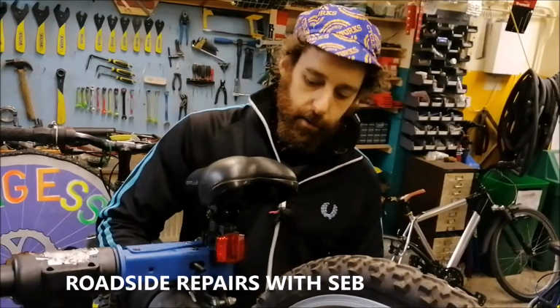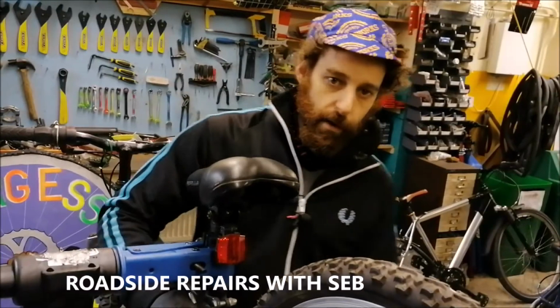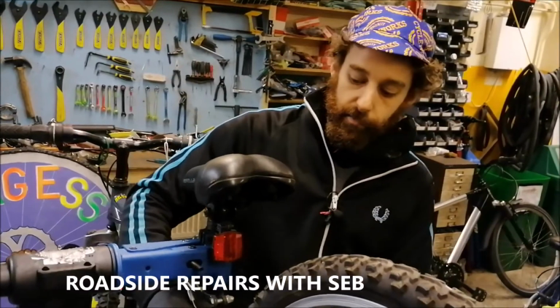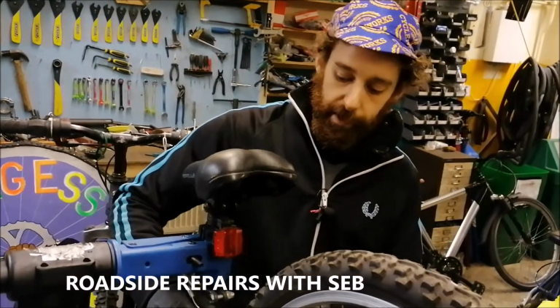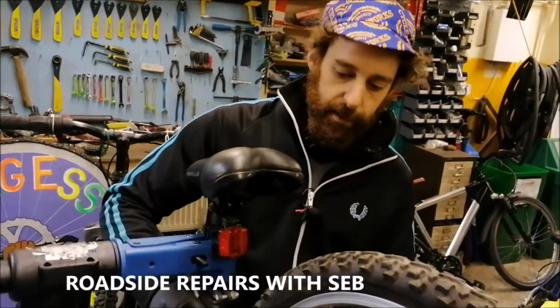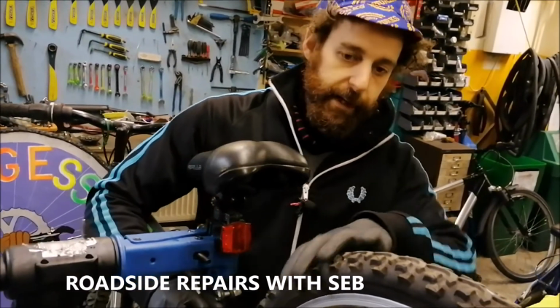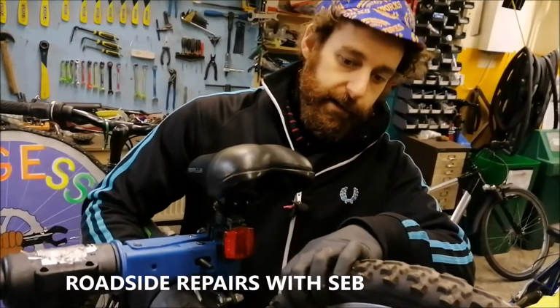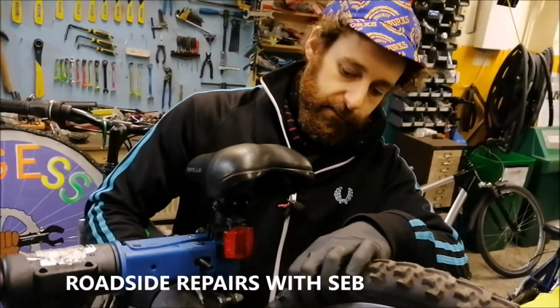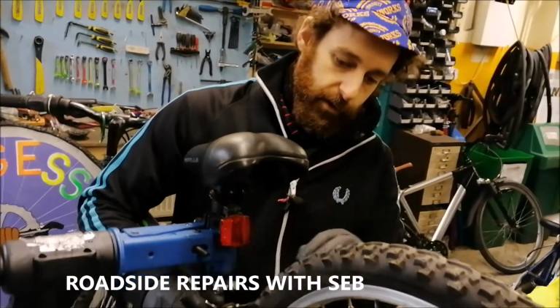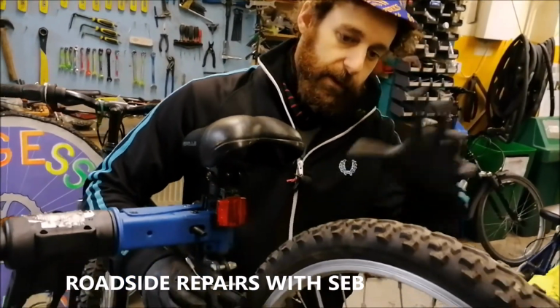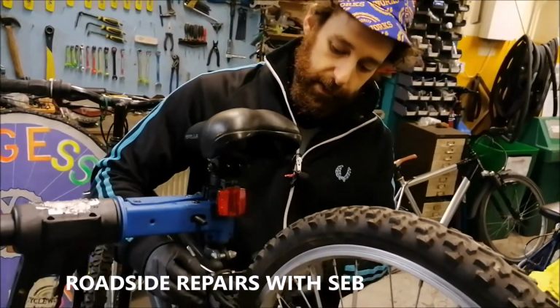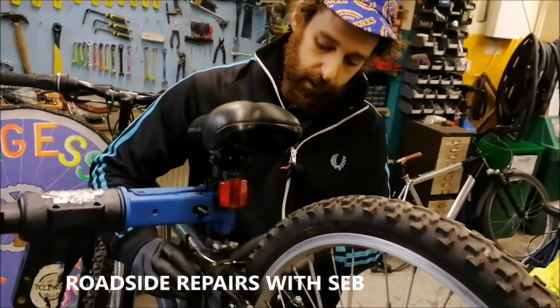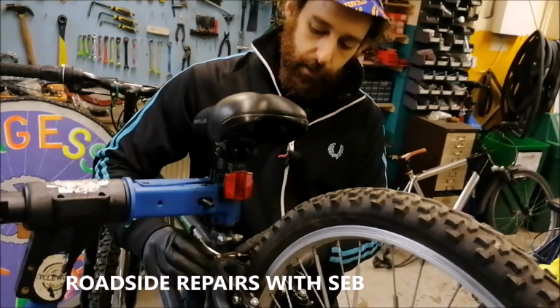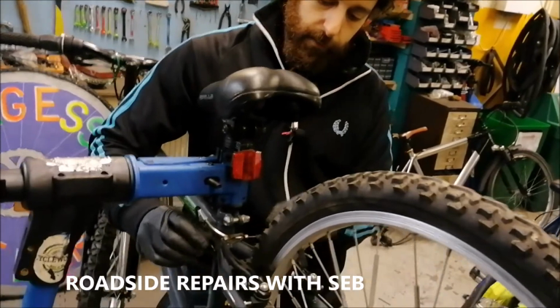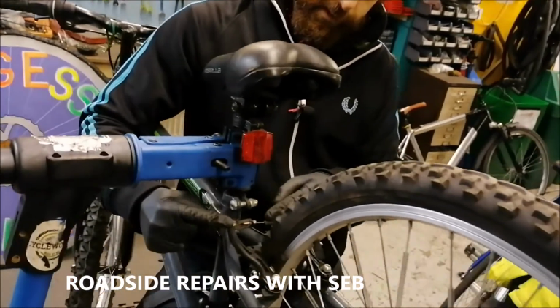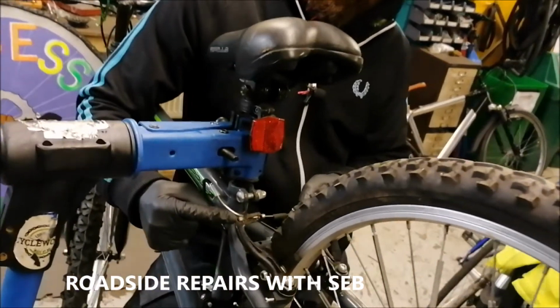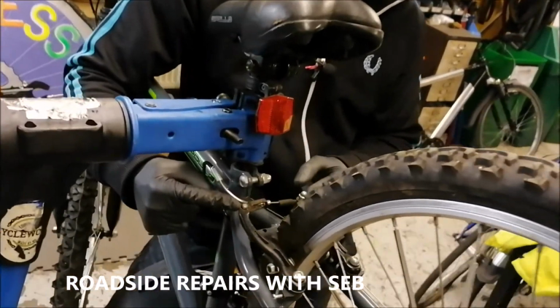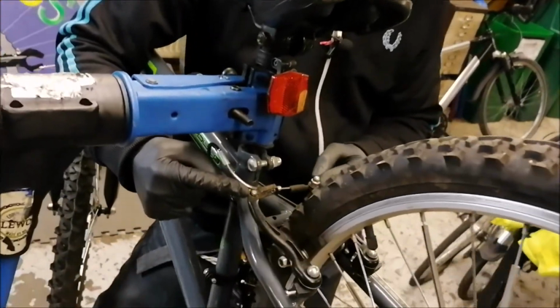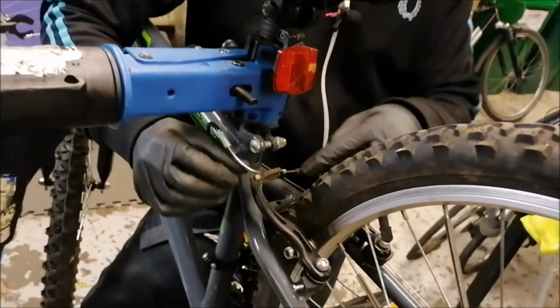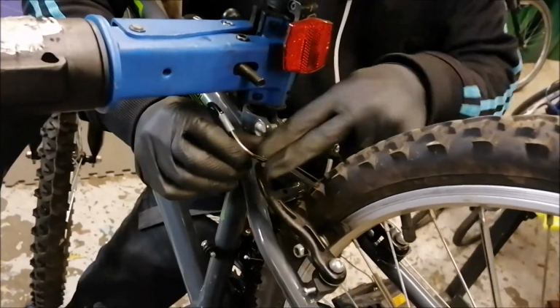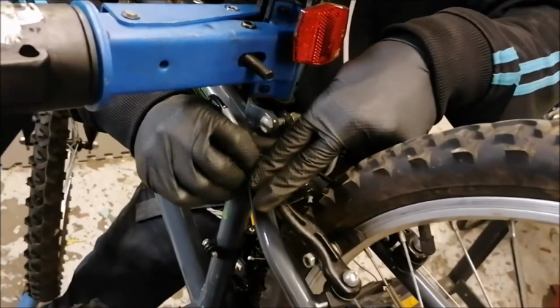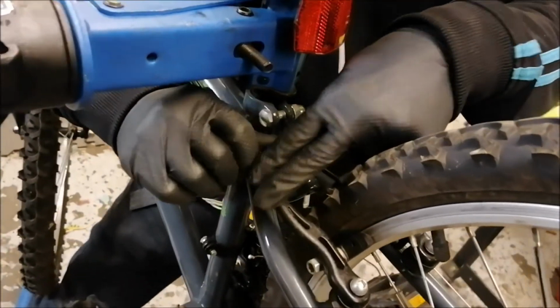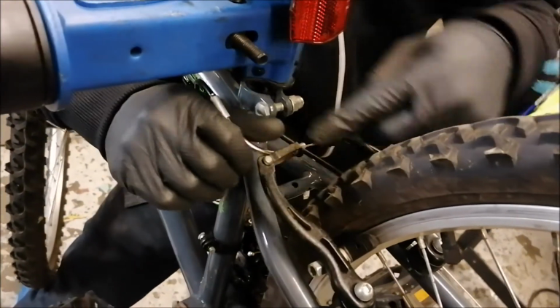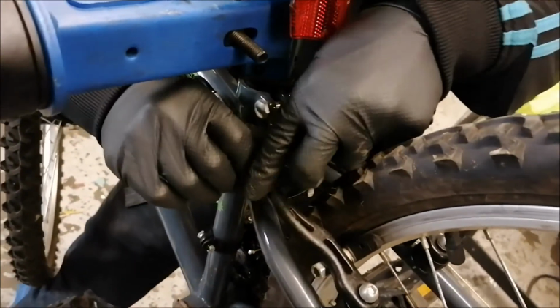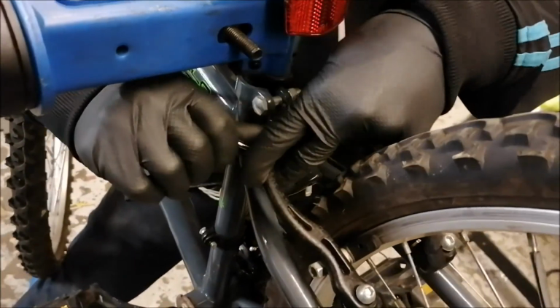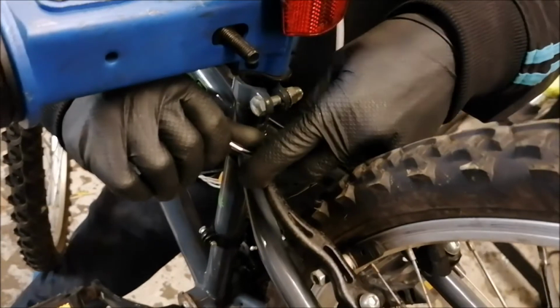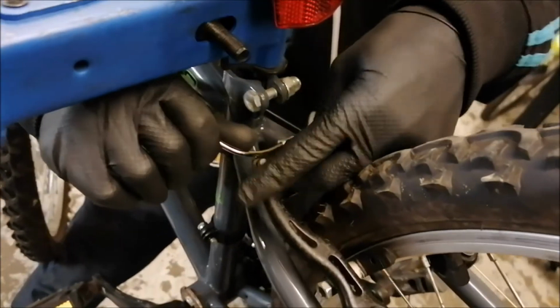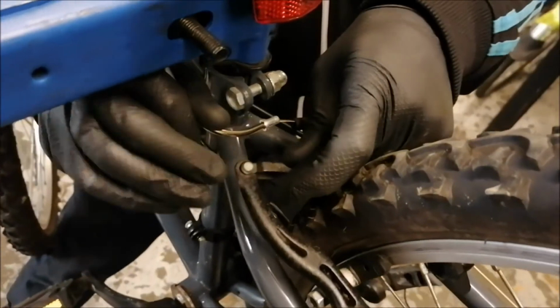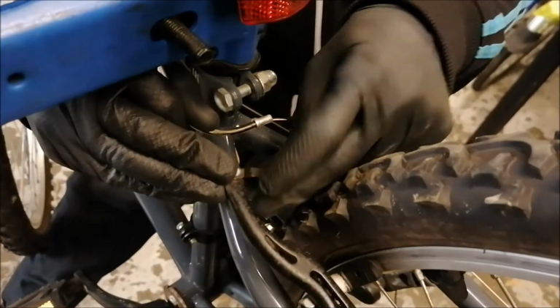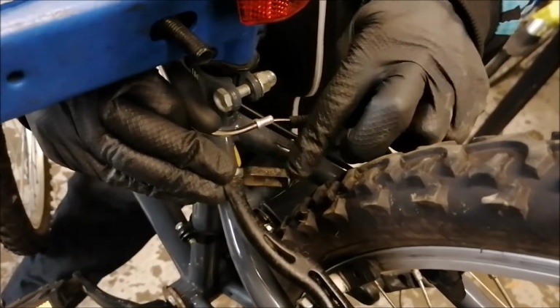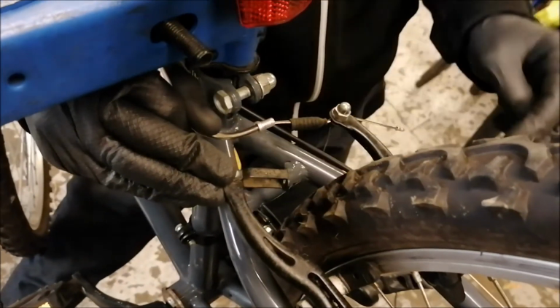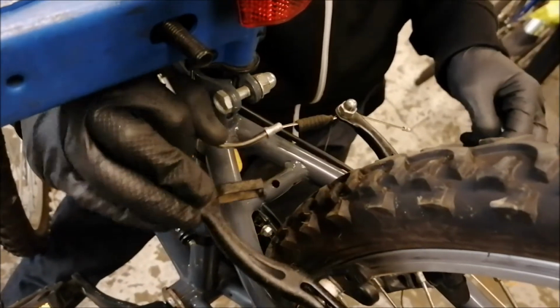You might also have to undo your brake, especially if you've got big tyres and you've had a puncture and need to take your wheel out. So this is it closed — open it and just put this the opposite, push the two arms together and maneuver that little arm out of the way.